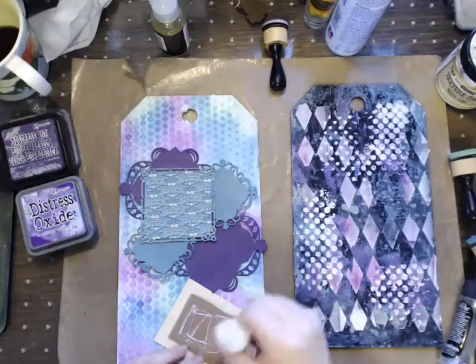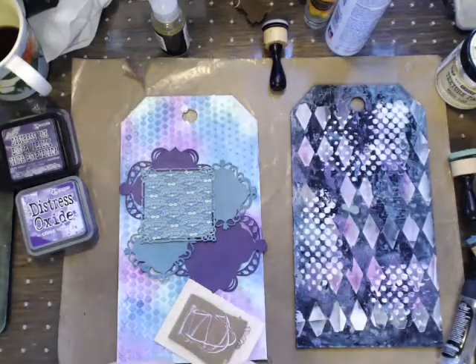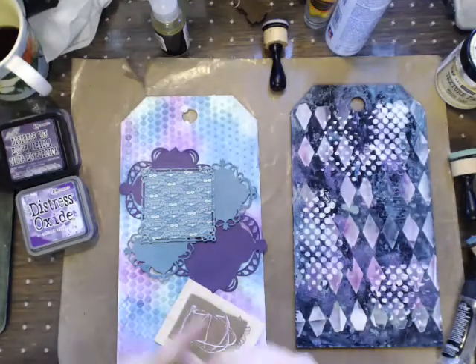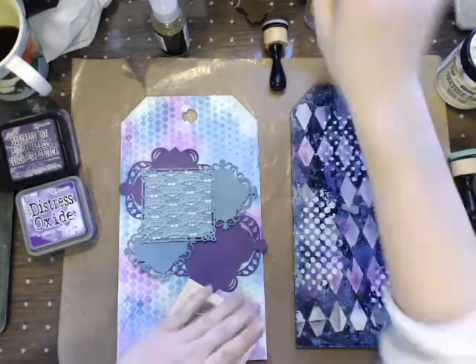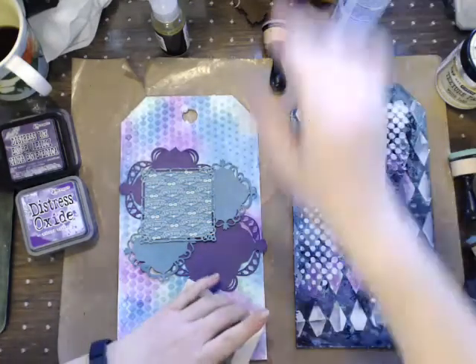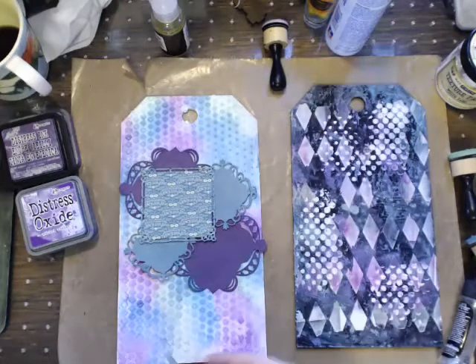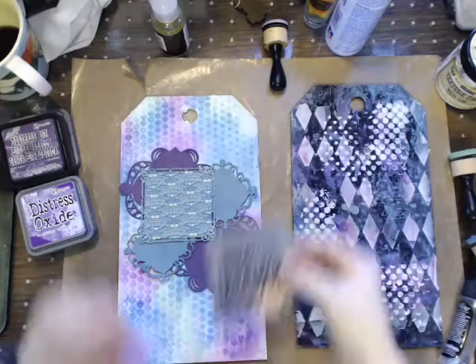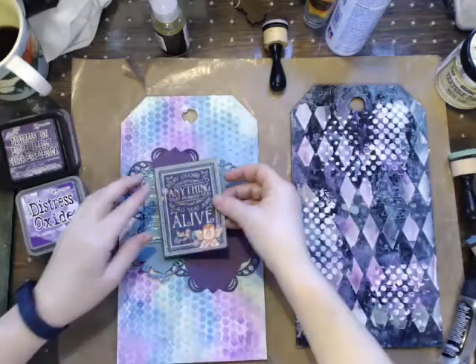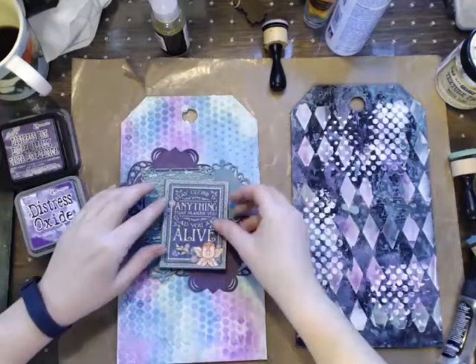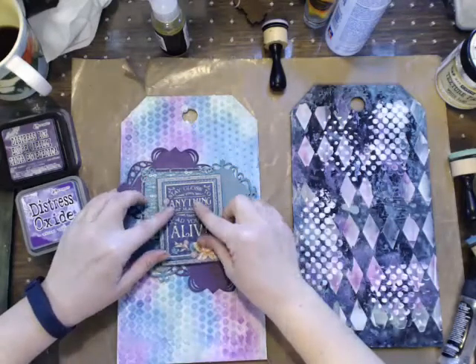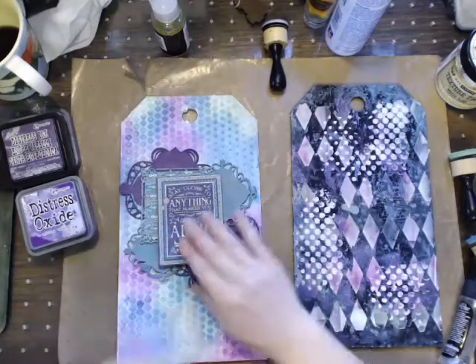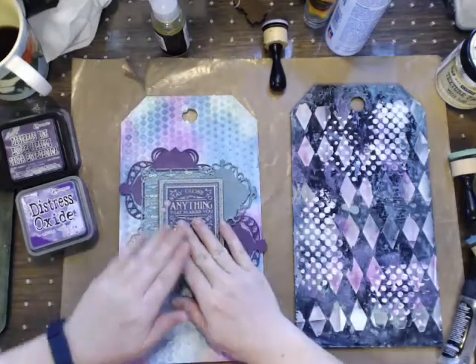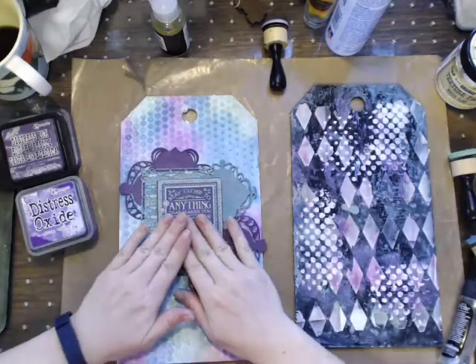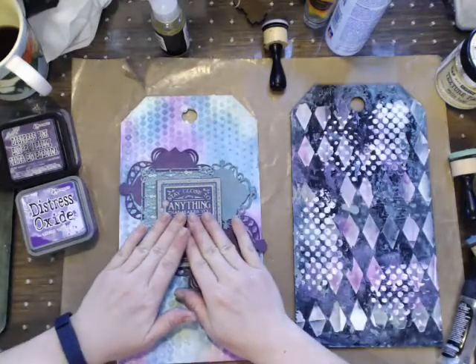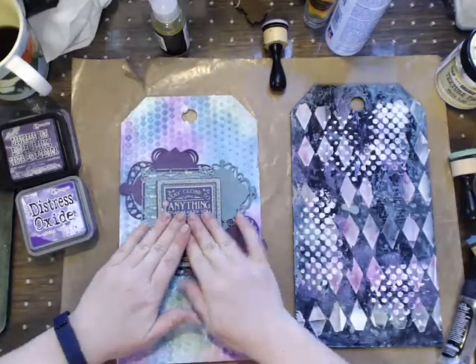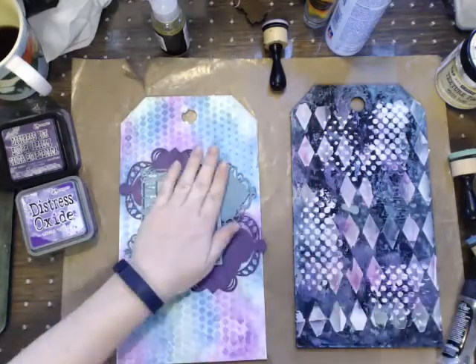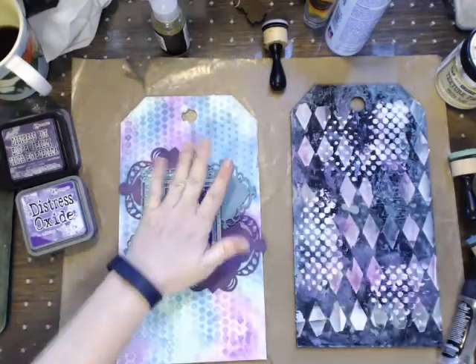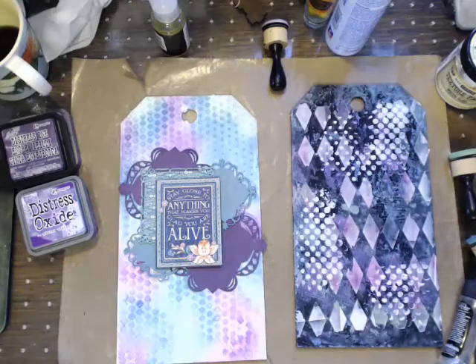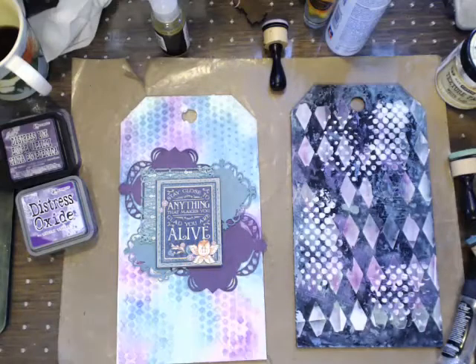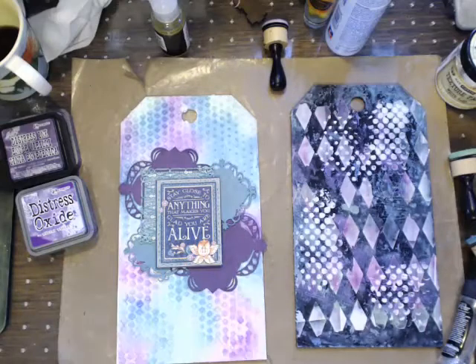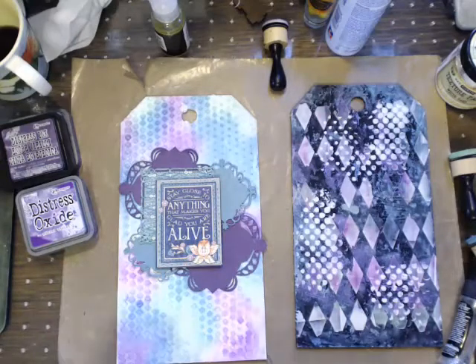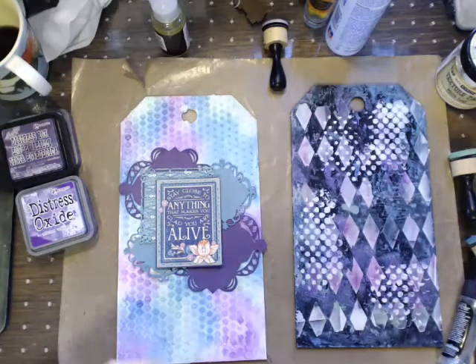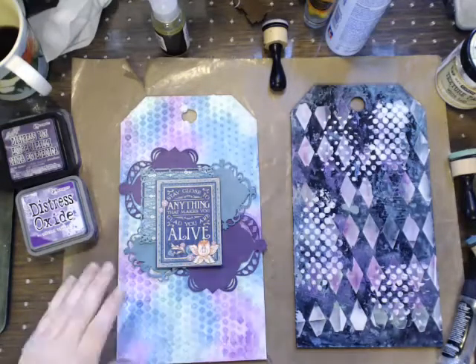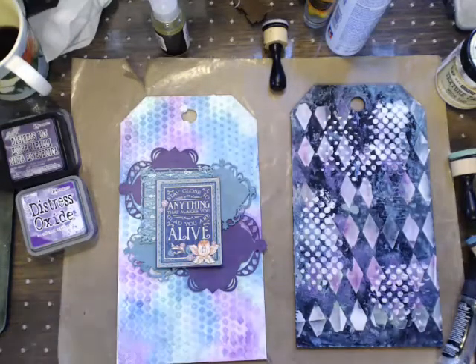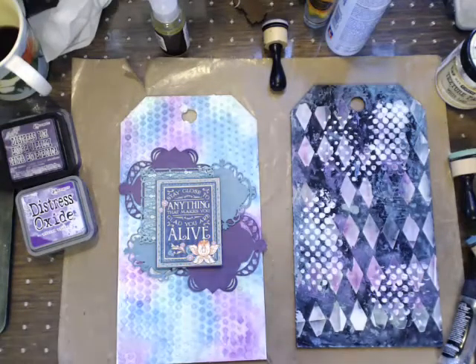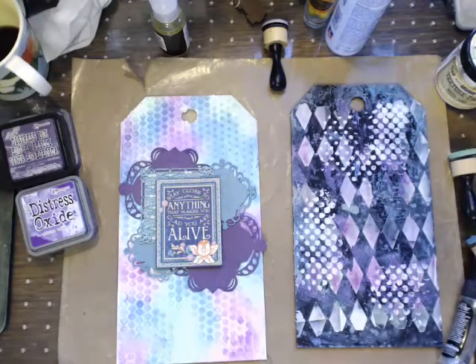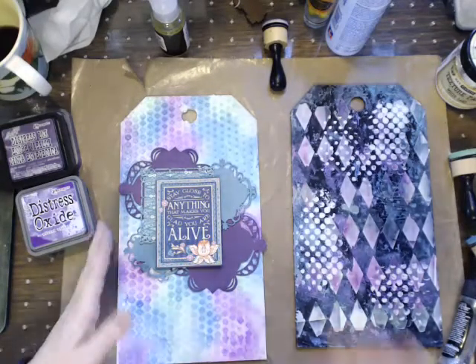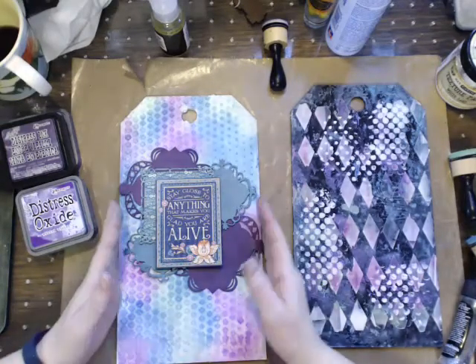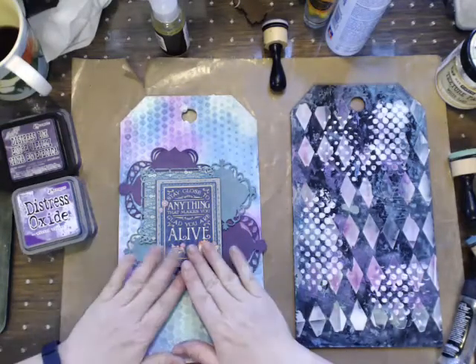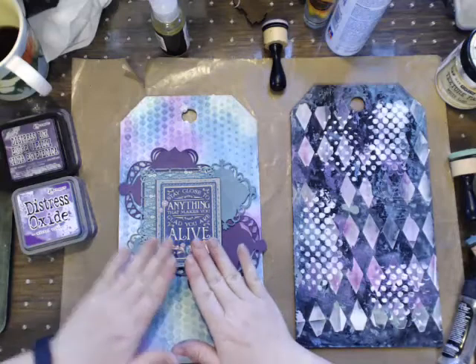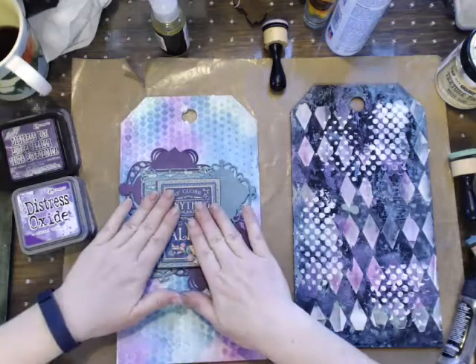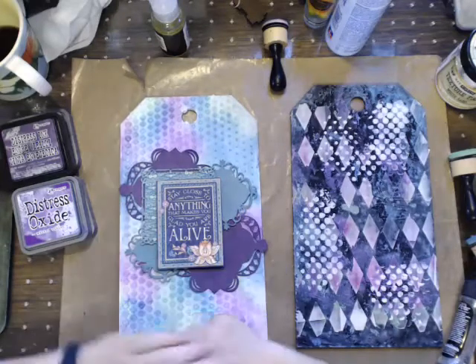Just gluing - that's all I'm doing. We're going to add some pretty flowers, make a bow, and then this tag is going to be very simple and very done.